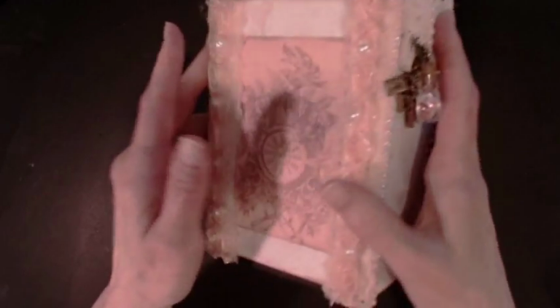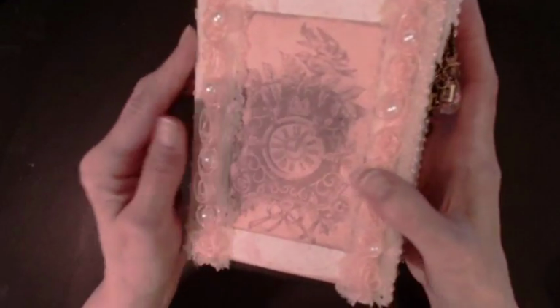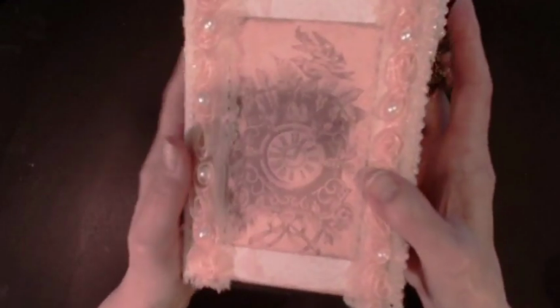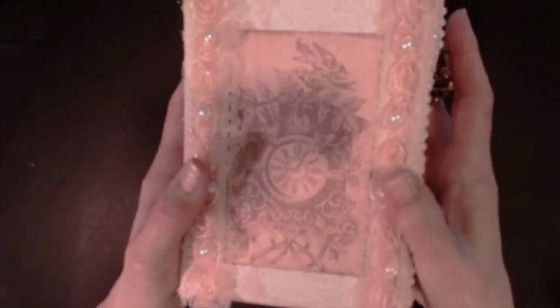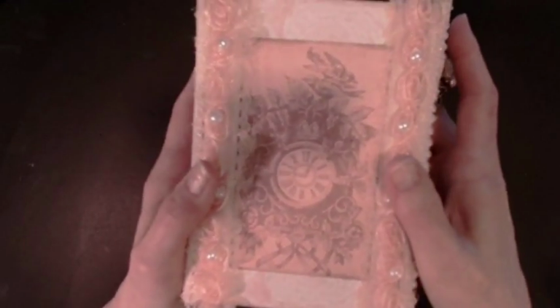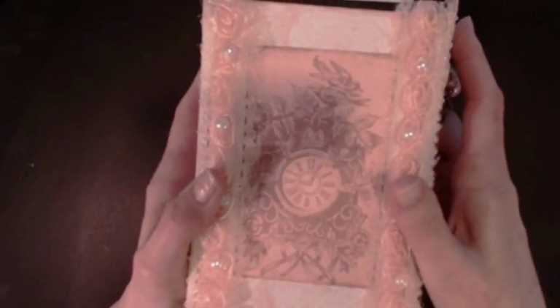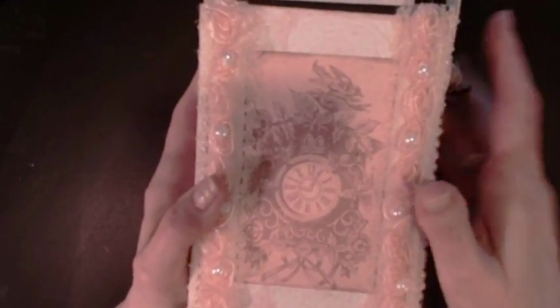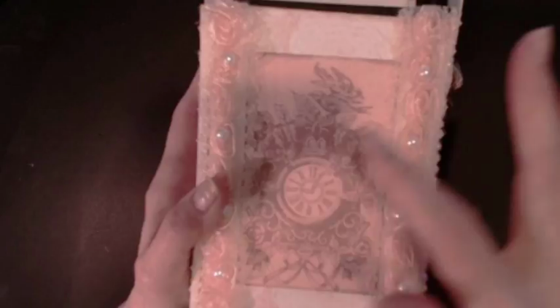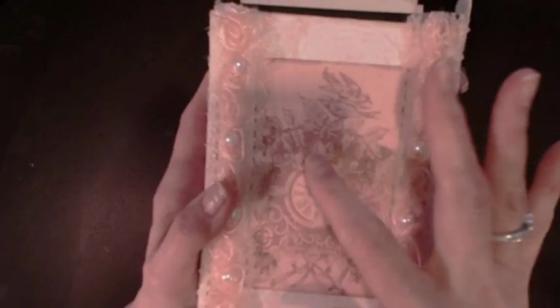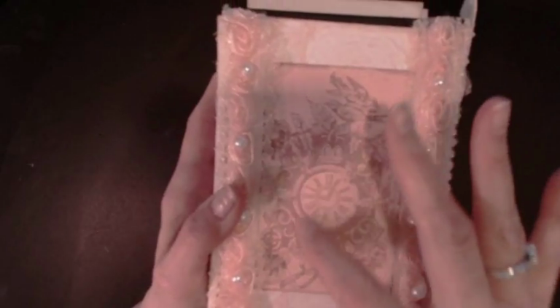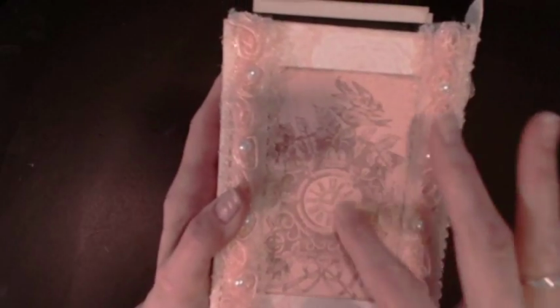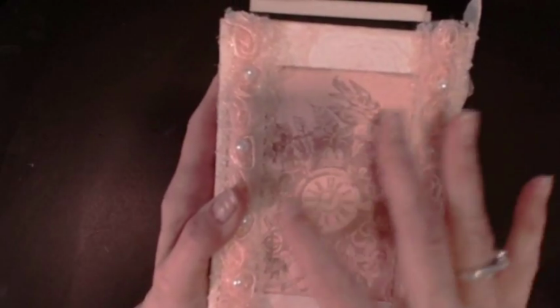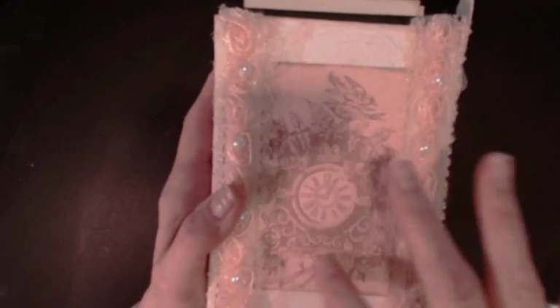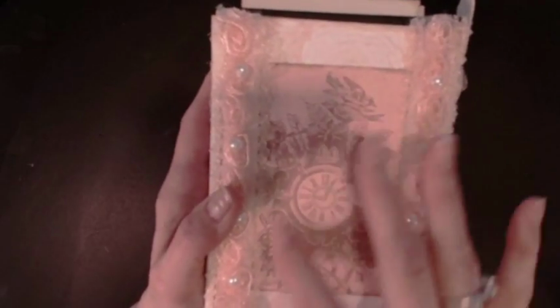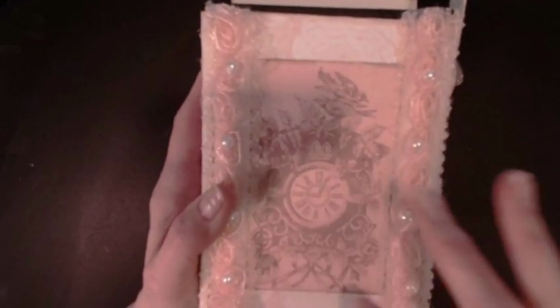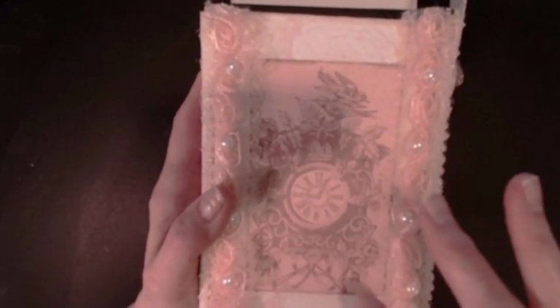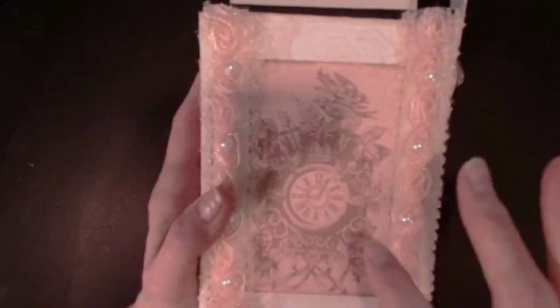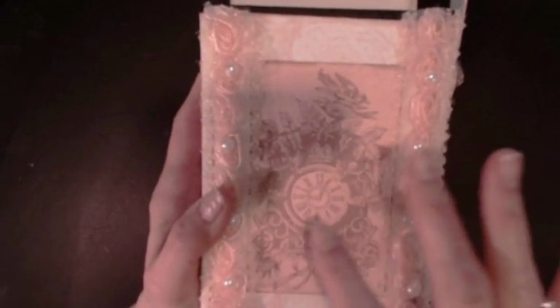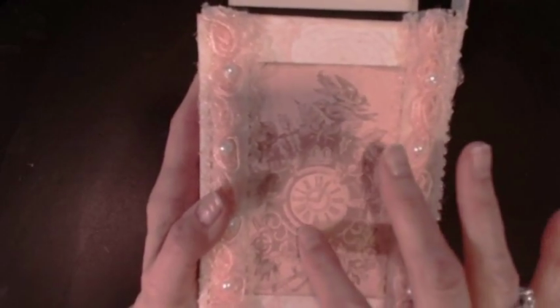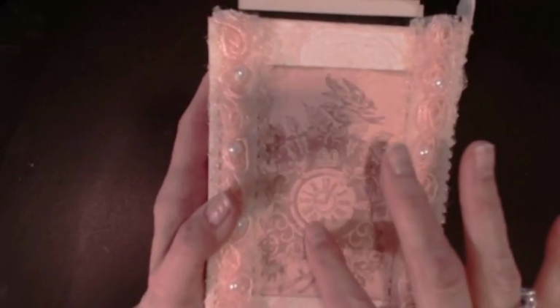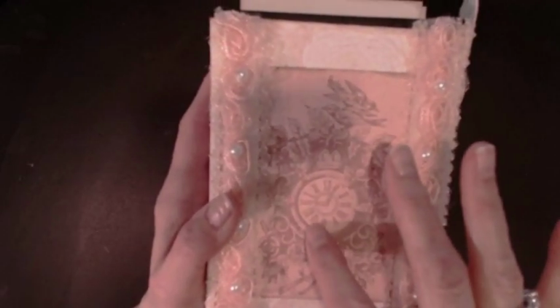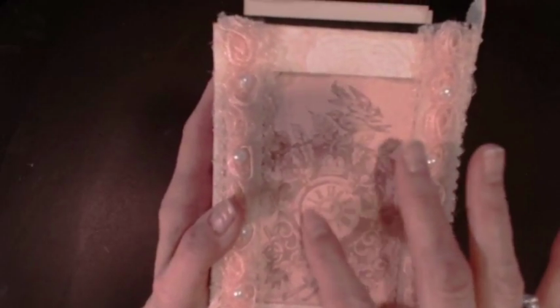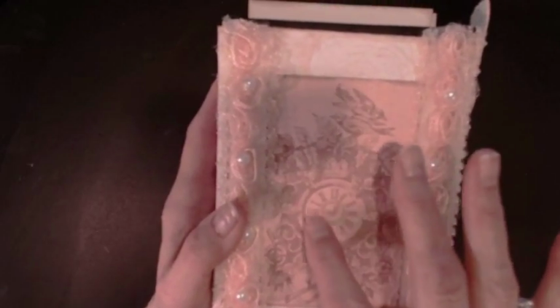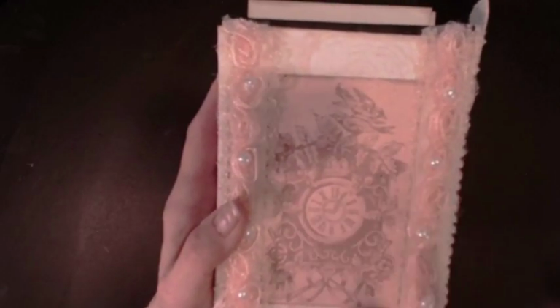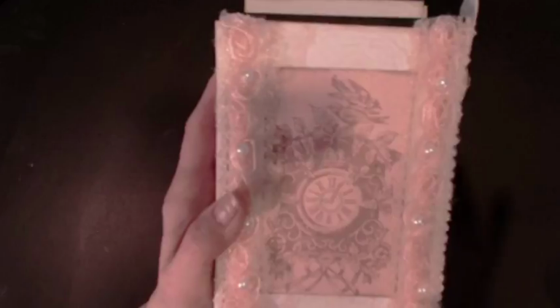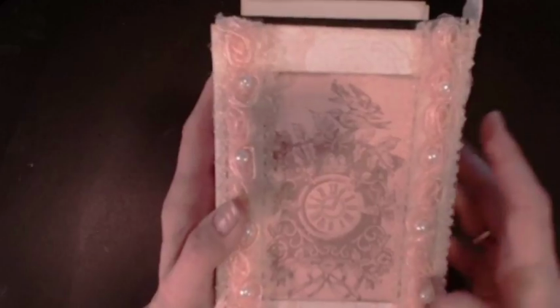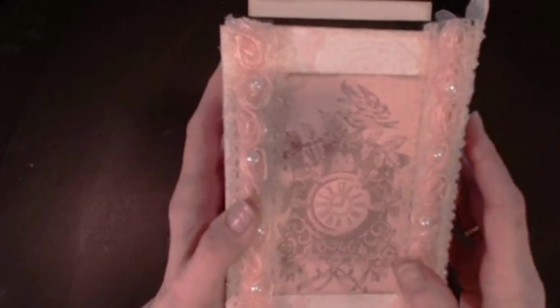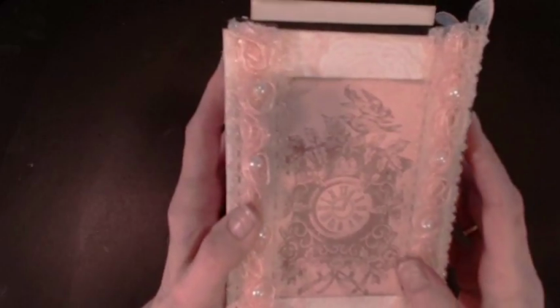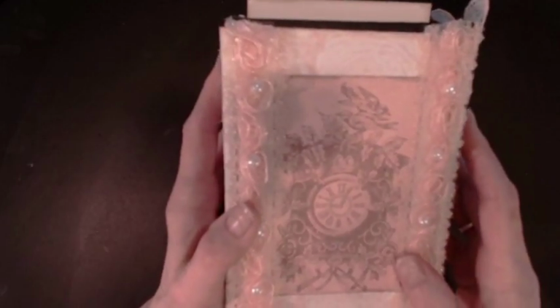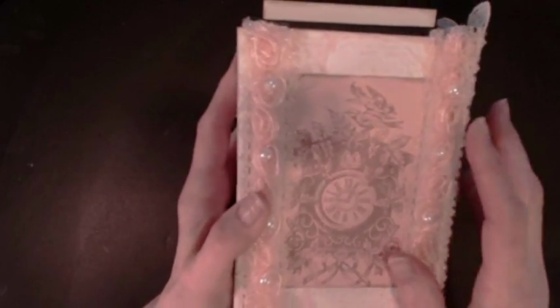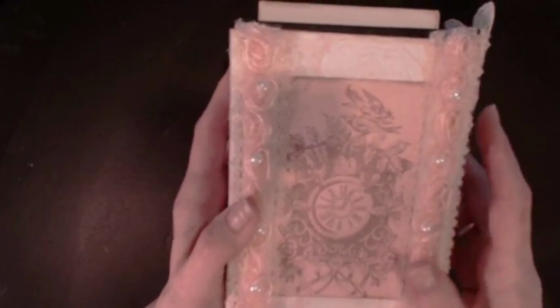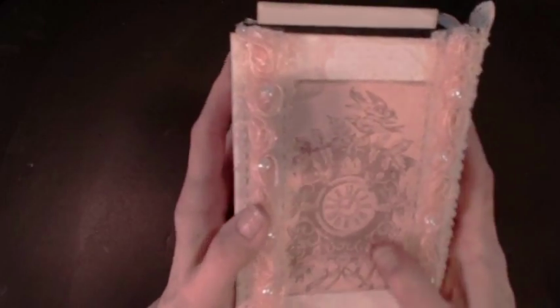On the back, I have a mounting piece and a journal add-on of the clock. I thought it was really pretty.